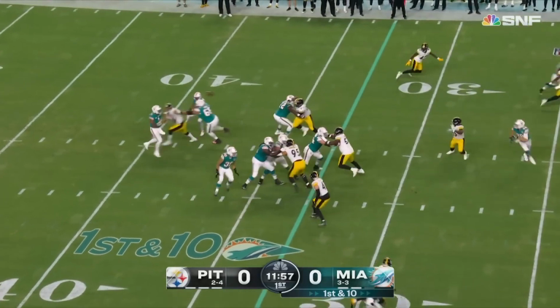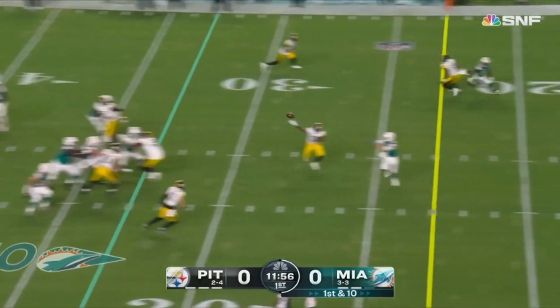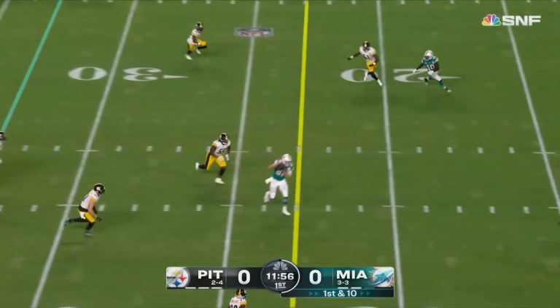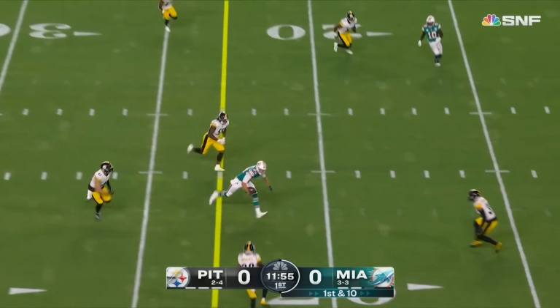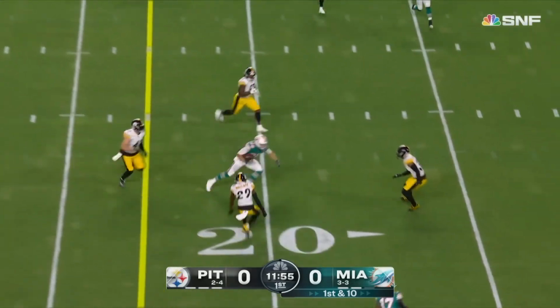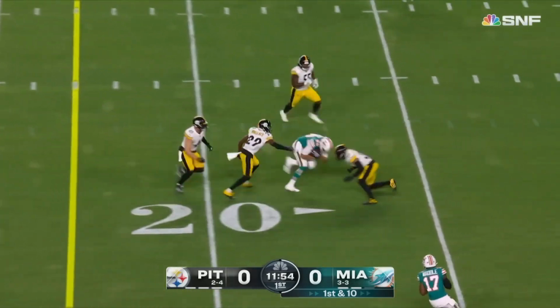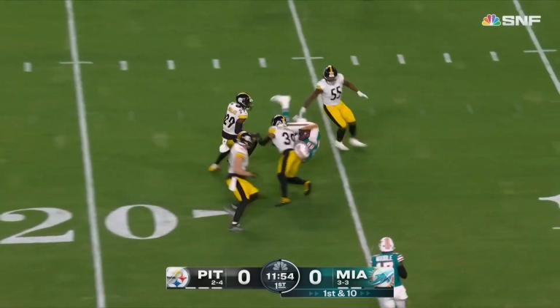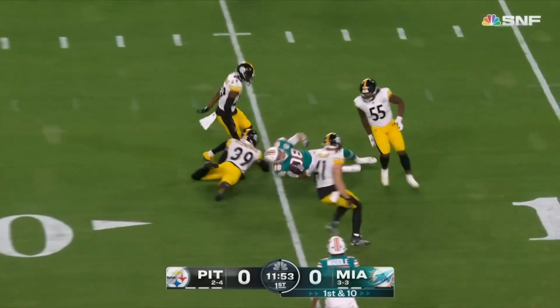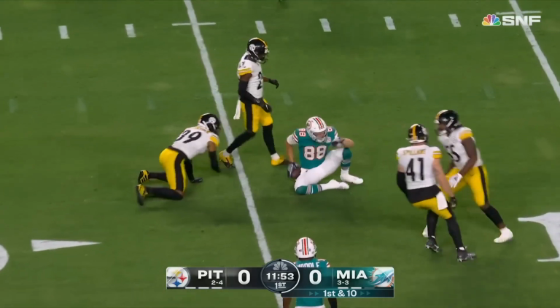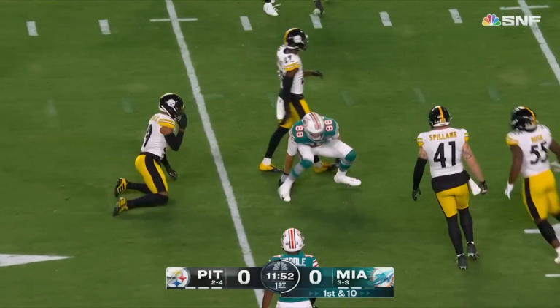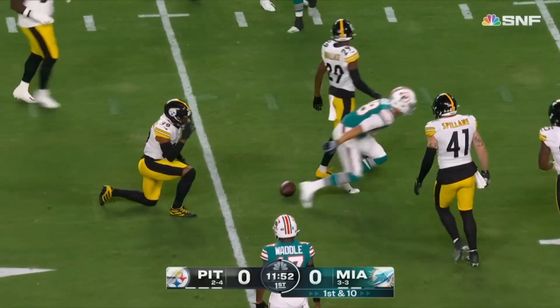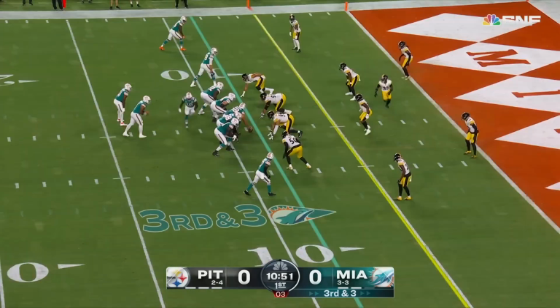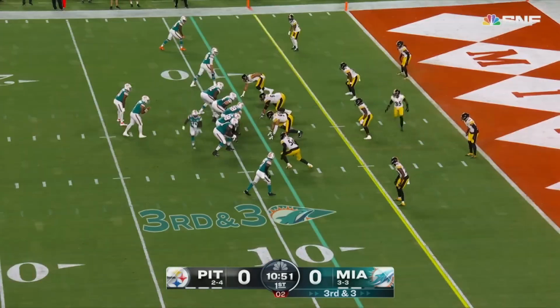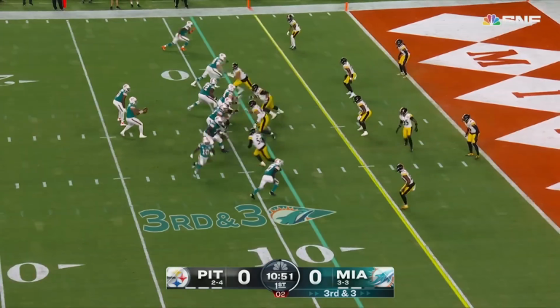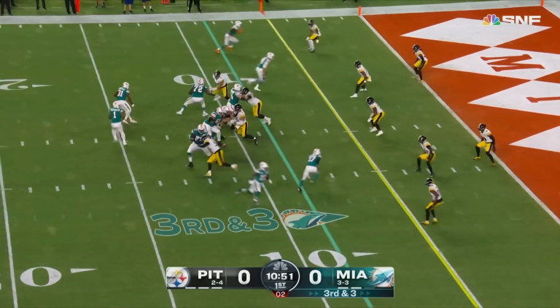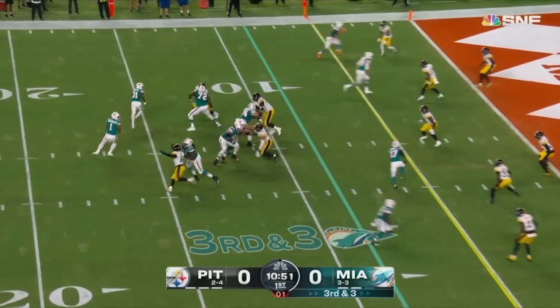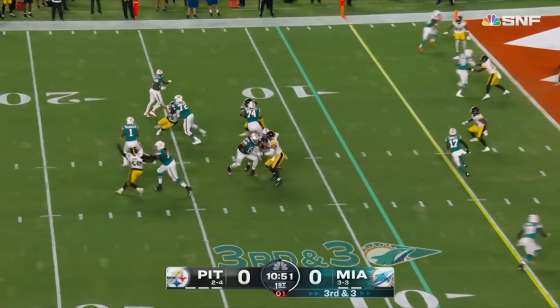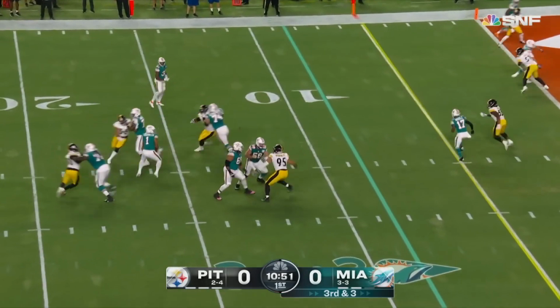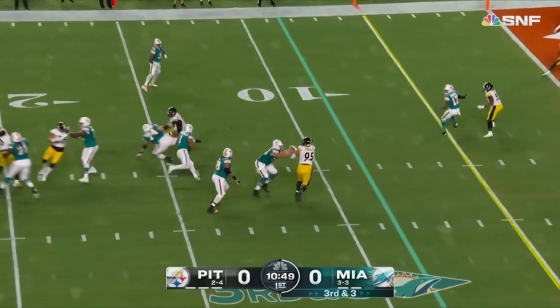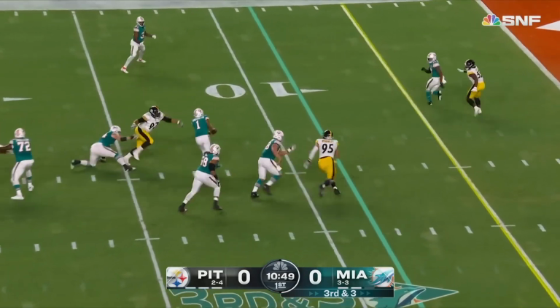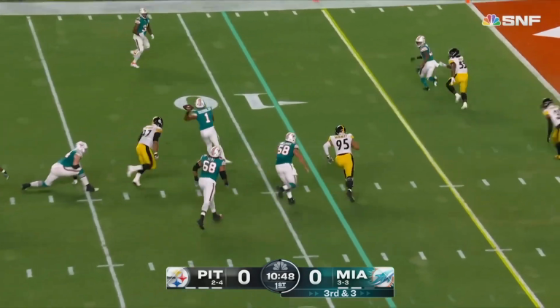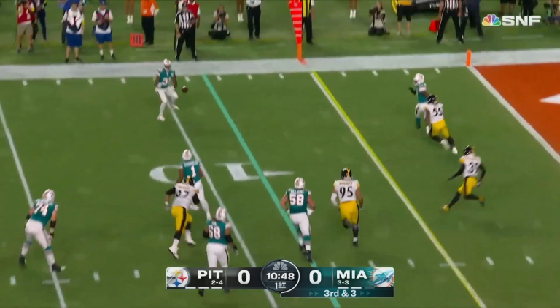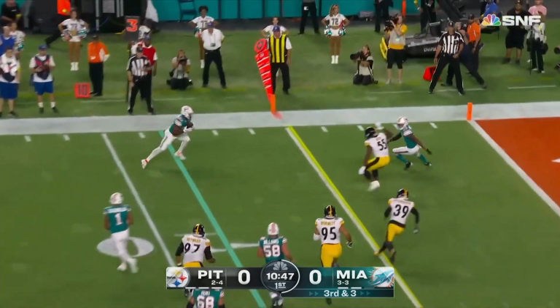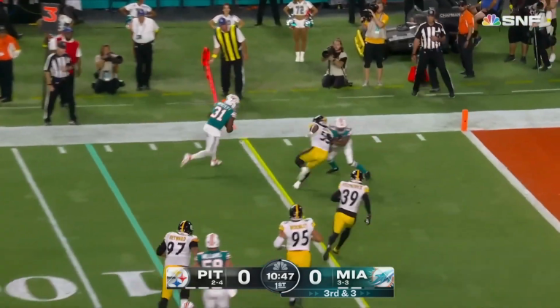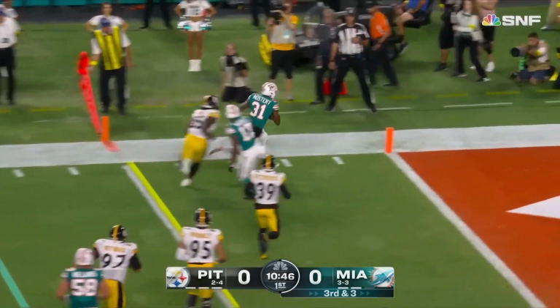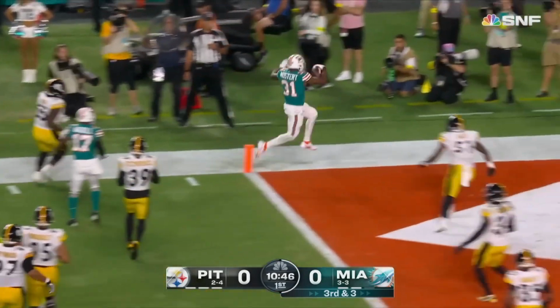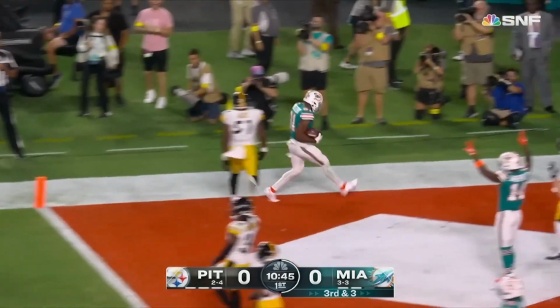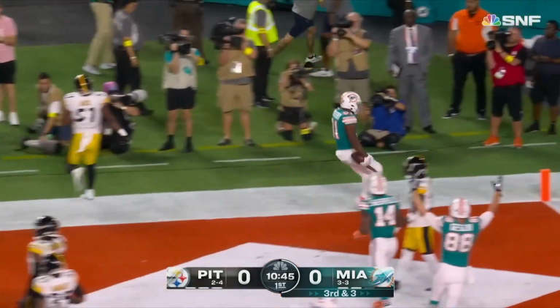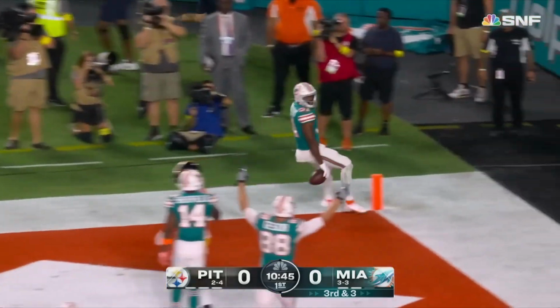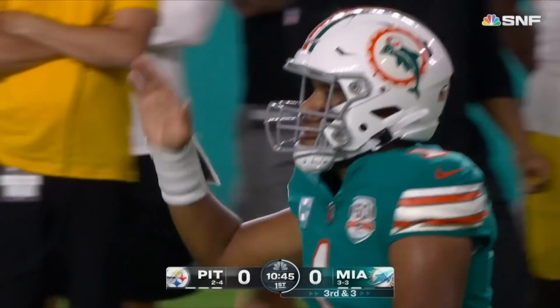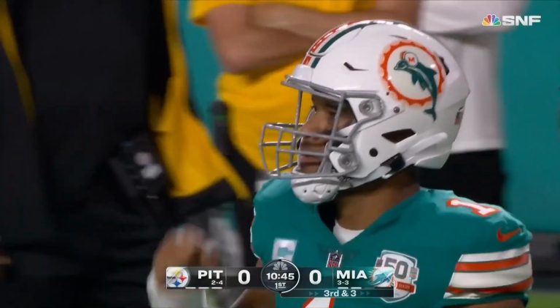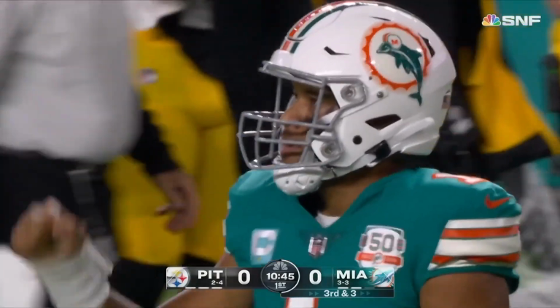Mostert in motion — blocks. Tua throws to Gesicki. Mike Gesicki the tight end. Three for the first down, eight for the touchdown. Tua stepping up, getting it to Mostert in space in the end zone. Touchdown Miami.